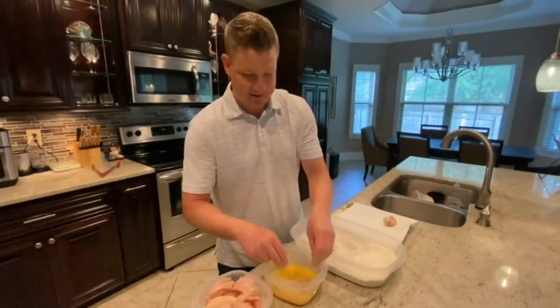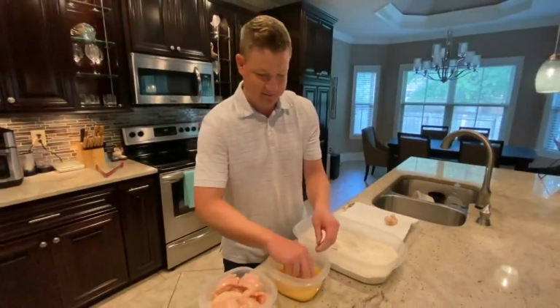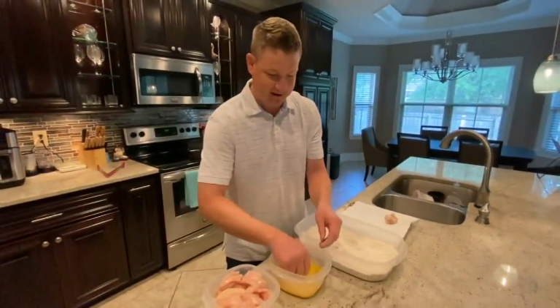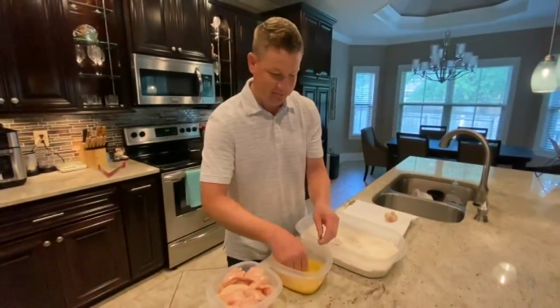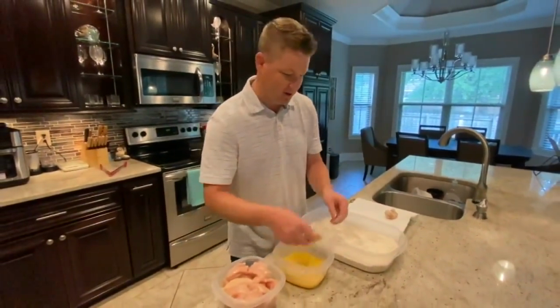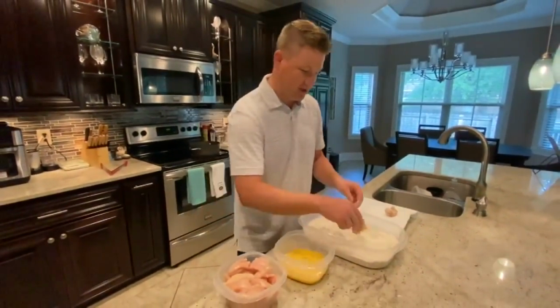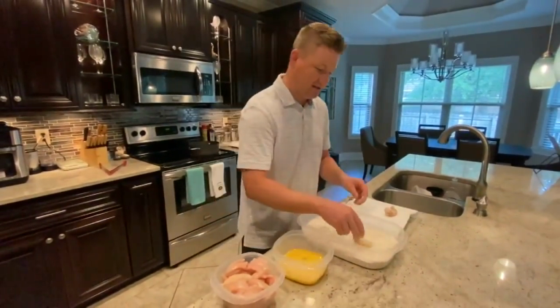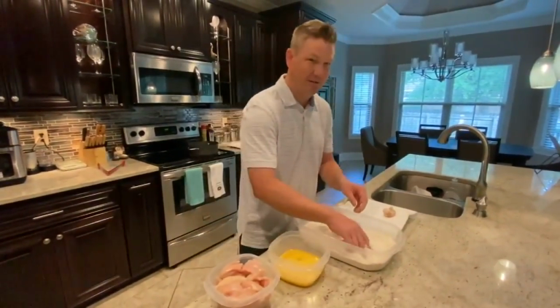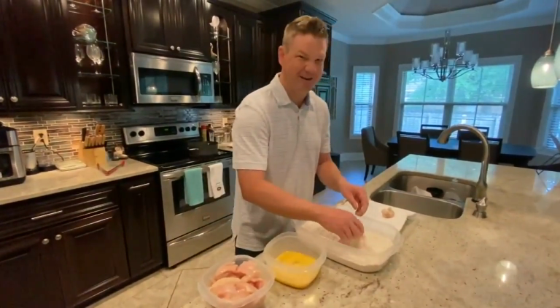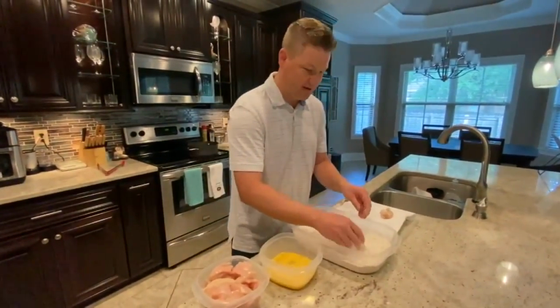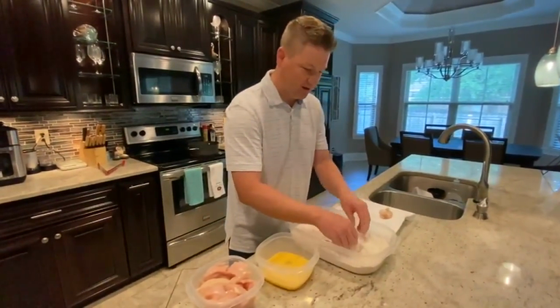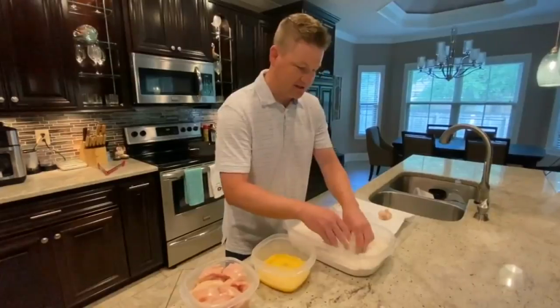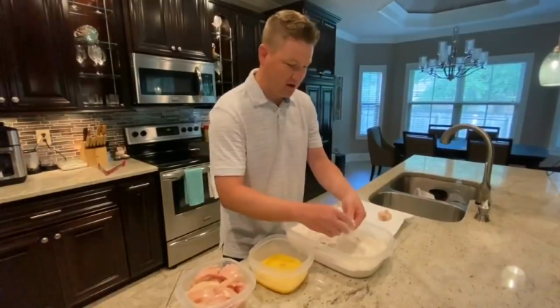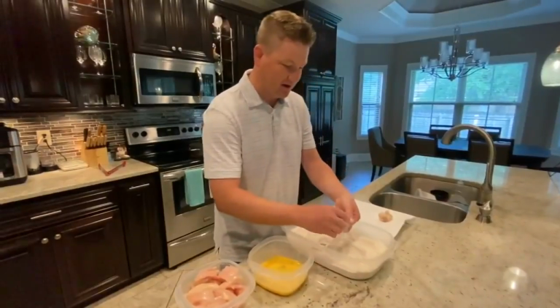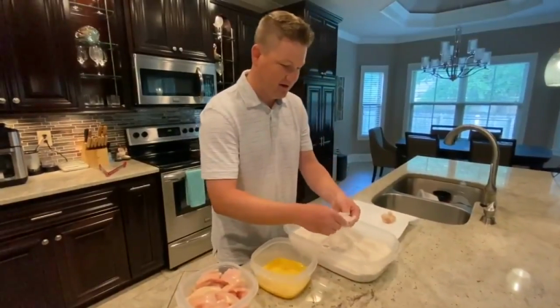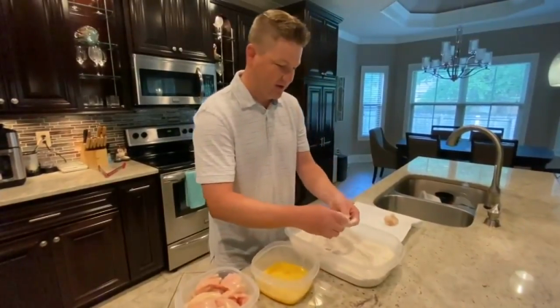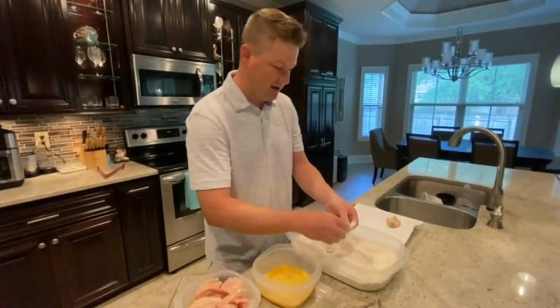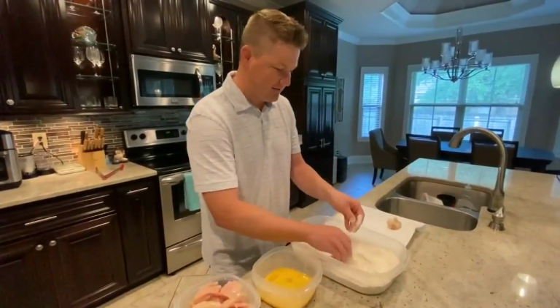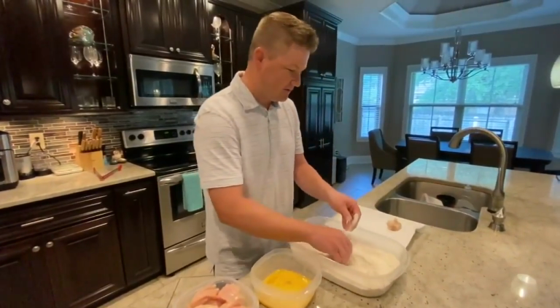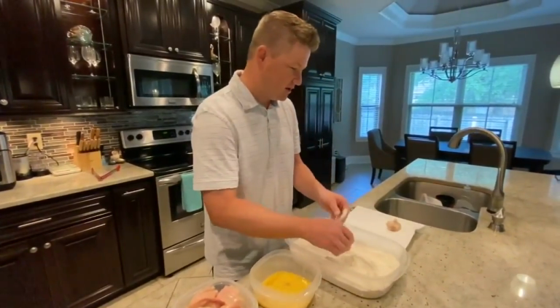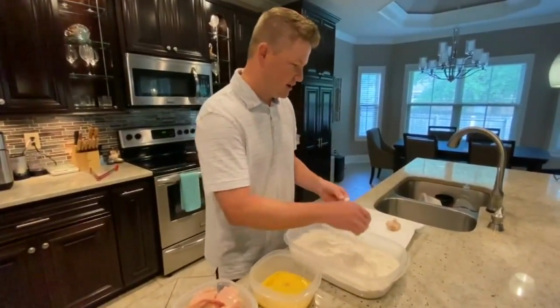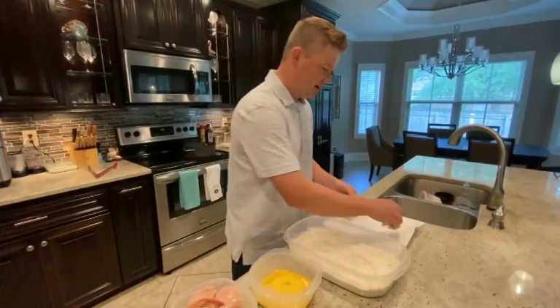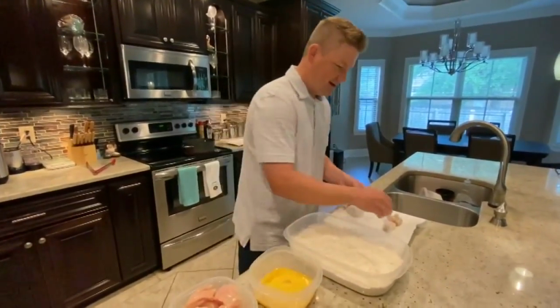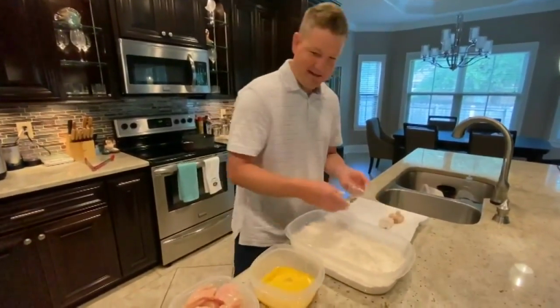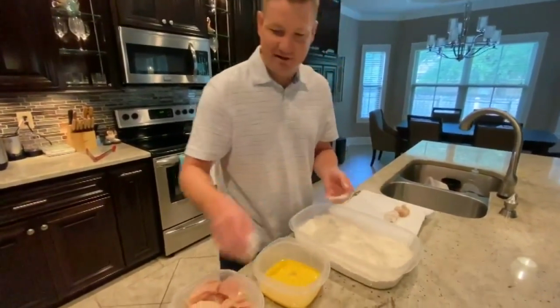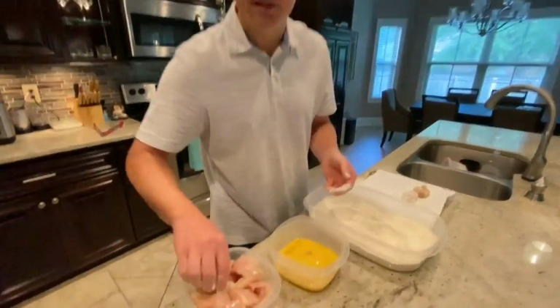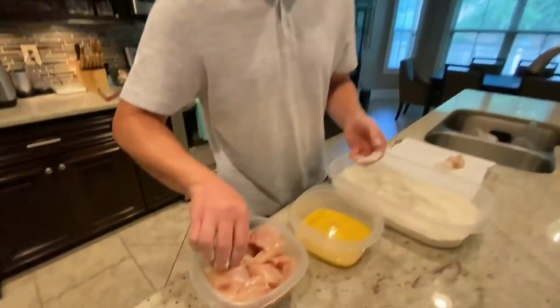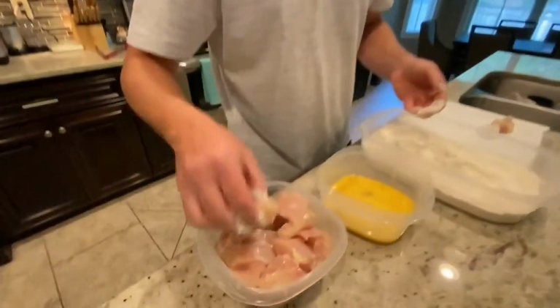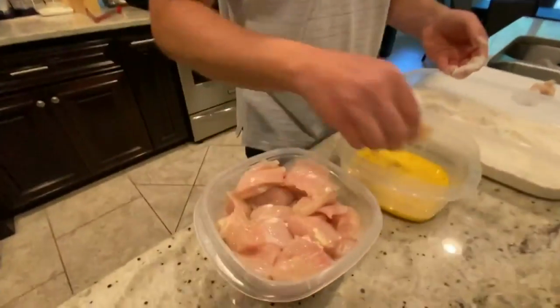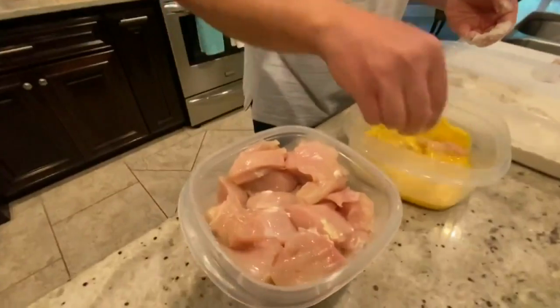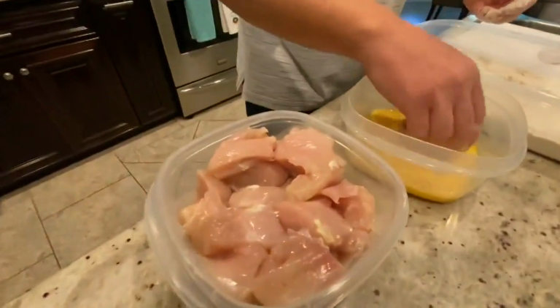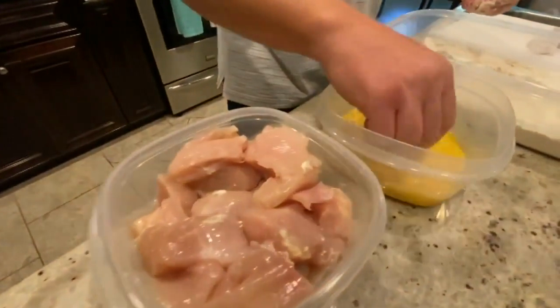I cut them in kind of bigger chunks, so I'll probably have to cut them down a little bit smaller for the kids after they're done cooking. But it's easier to roll them up in bigger chunks.